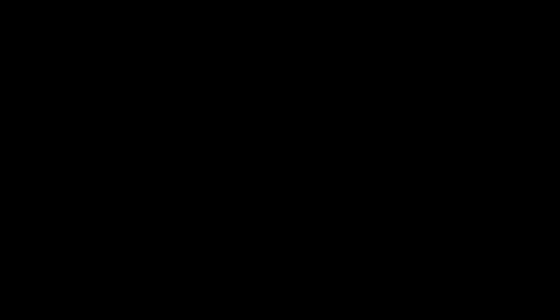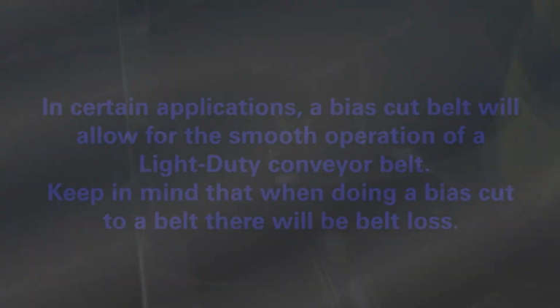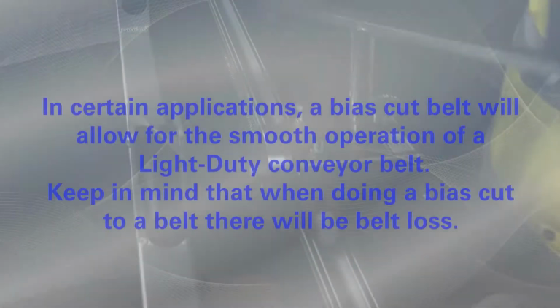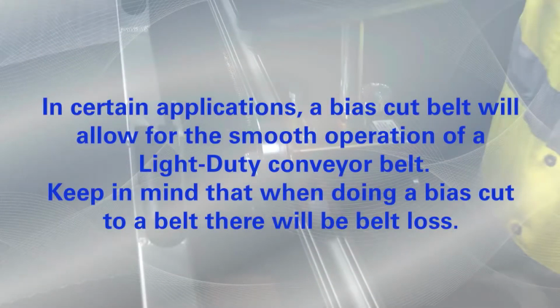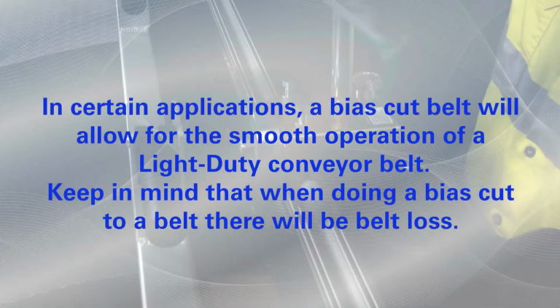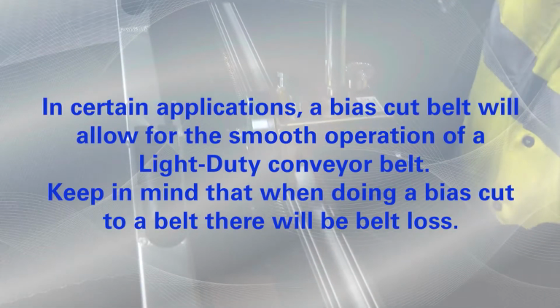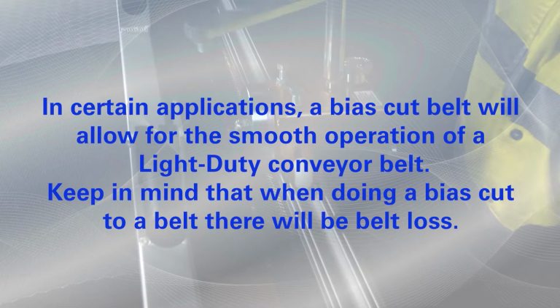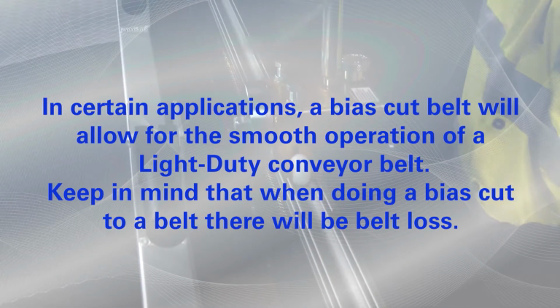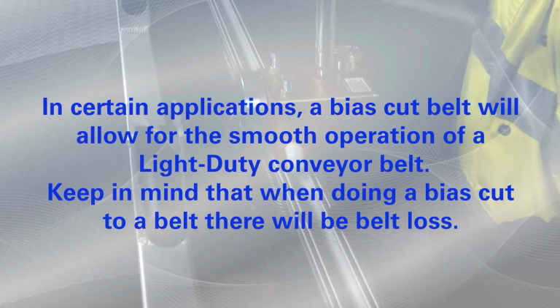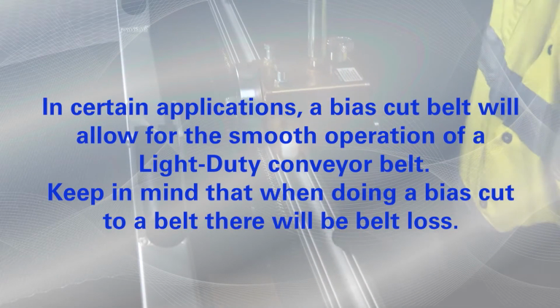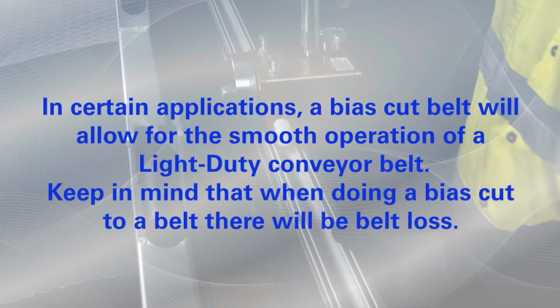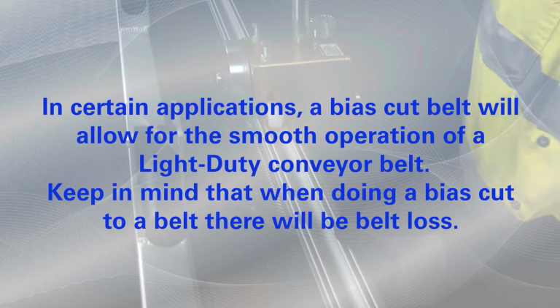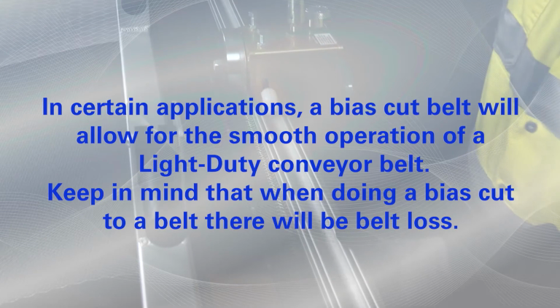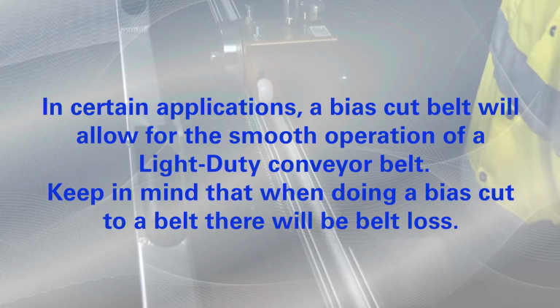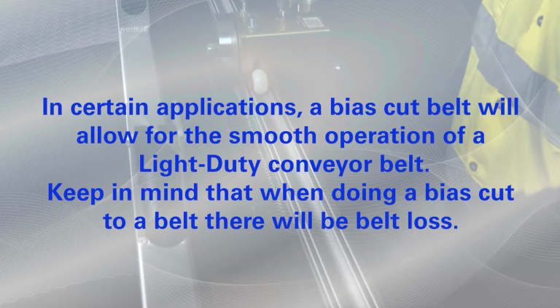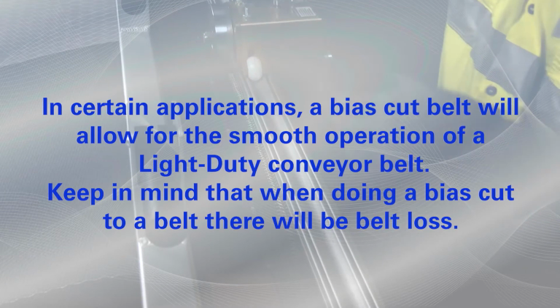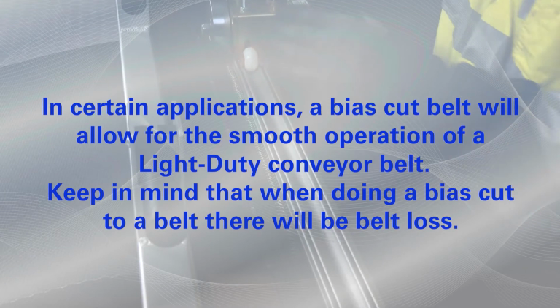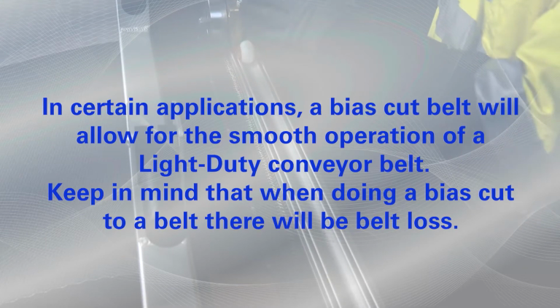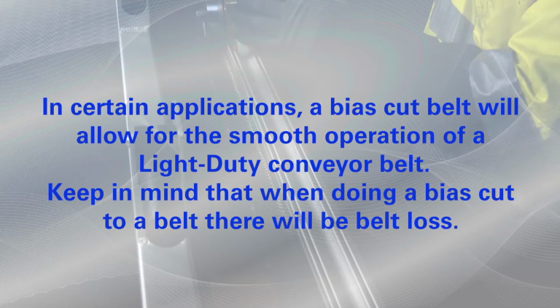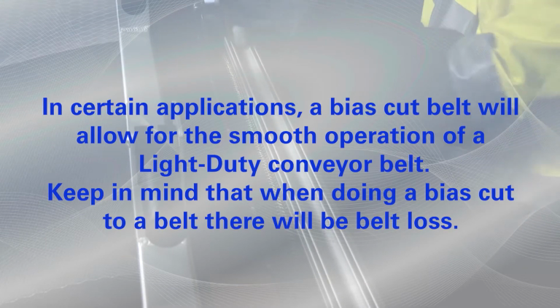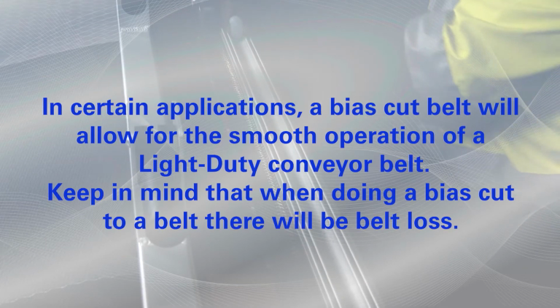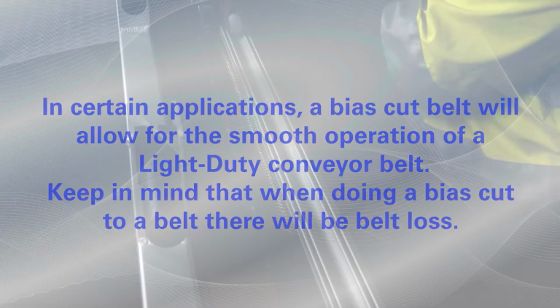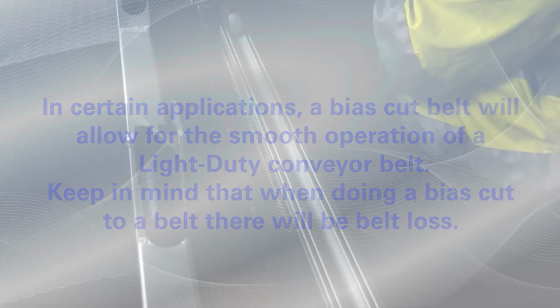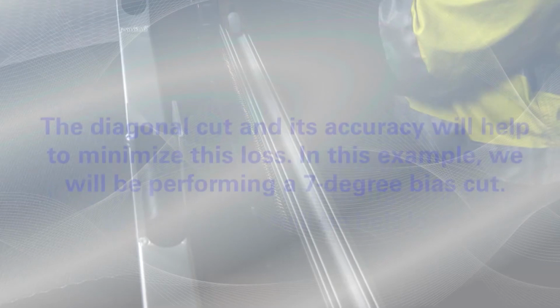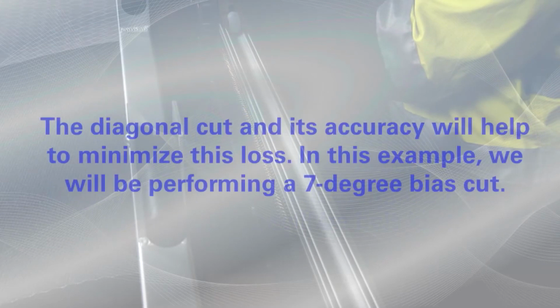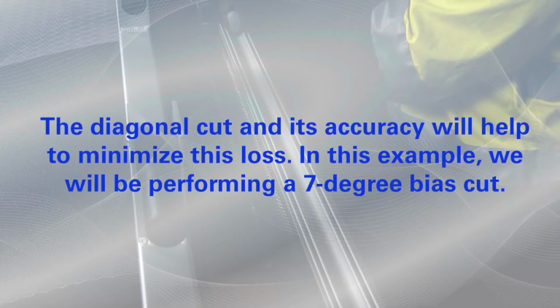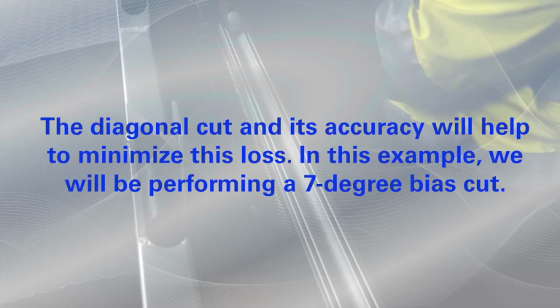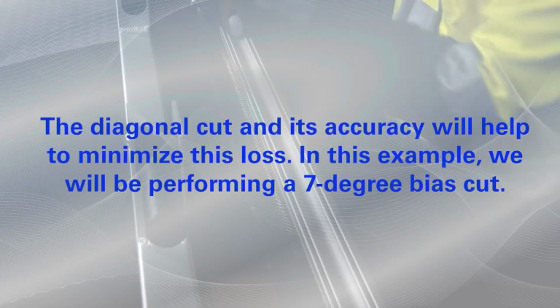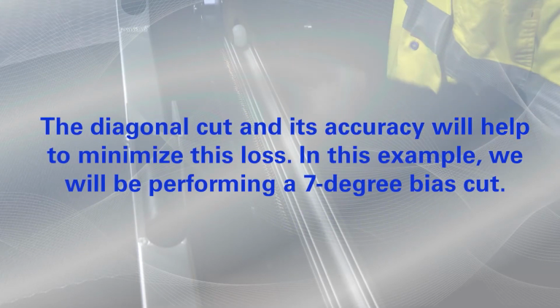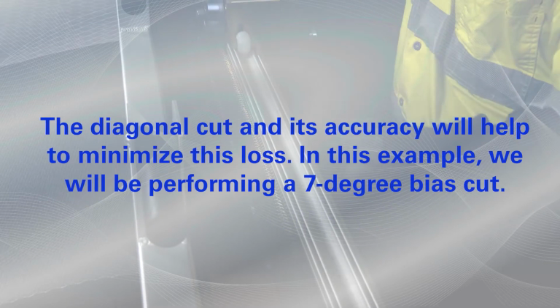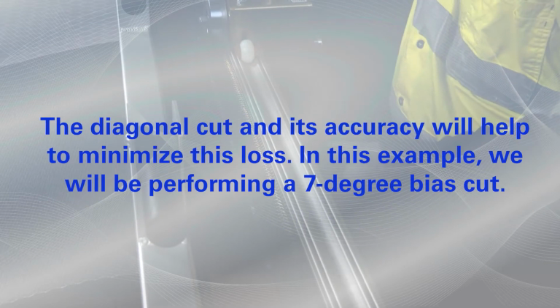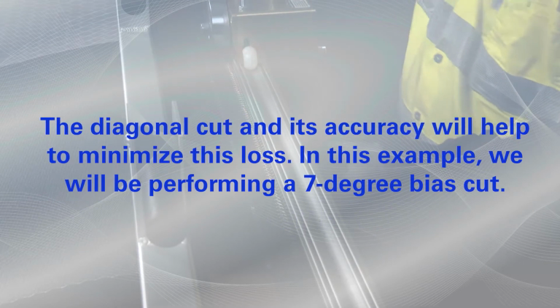In certain applications, a bias cut belt will allow for the smooth operation of a light duty conveyor belt. Keep in mind that when doing a bias cut to a belt, there will be belt loss. The diagonal cut and its accuracy will help to minimize this loss.